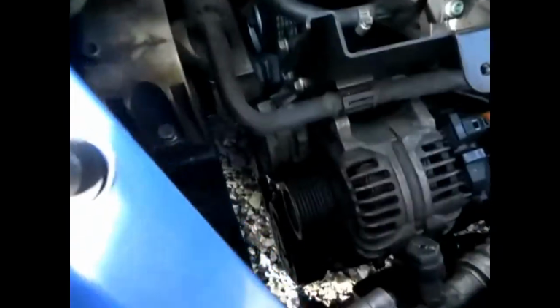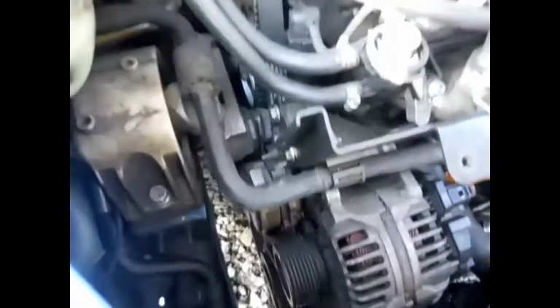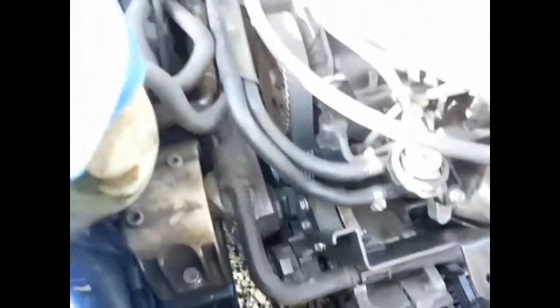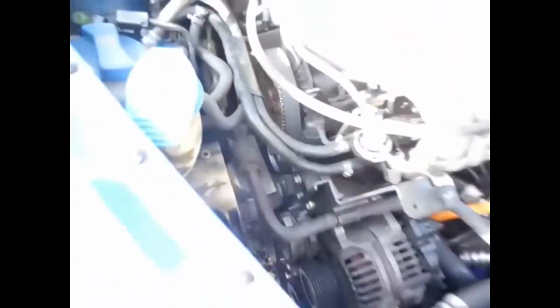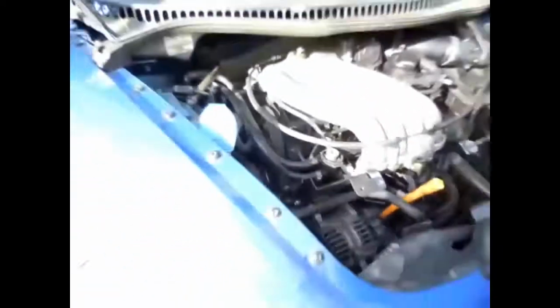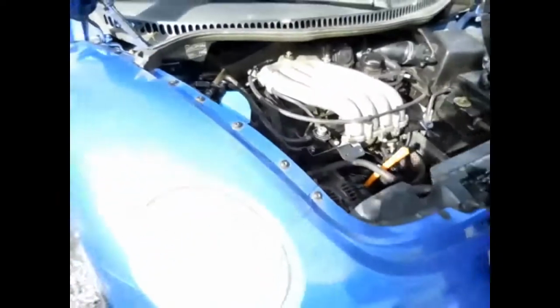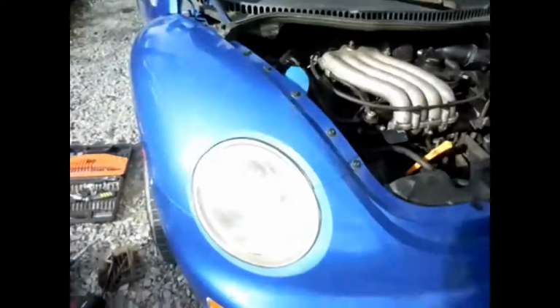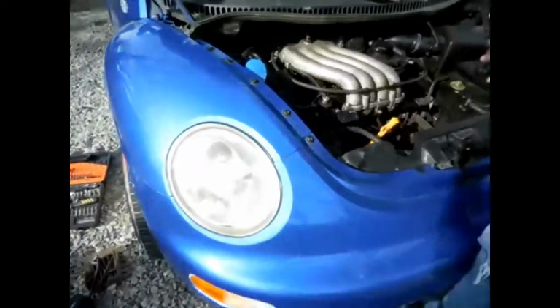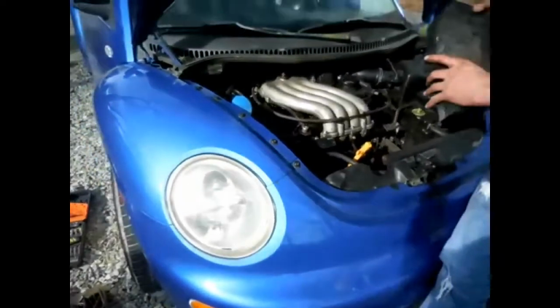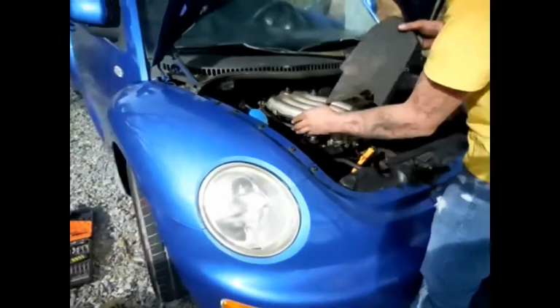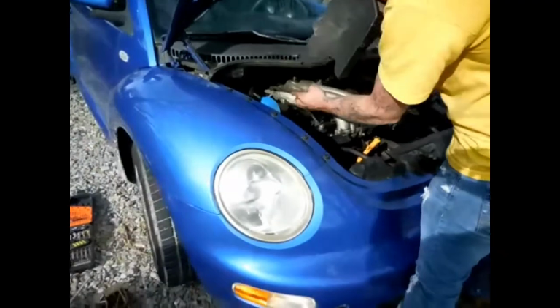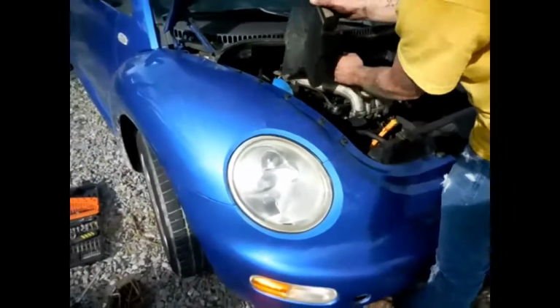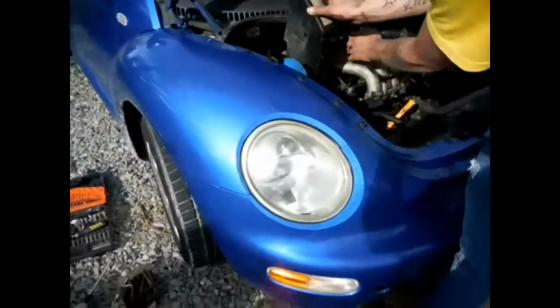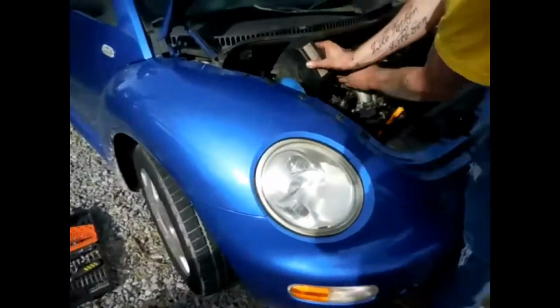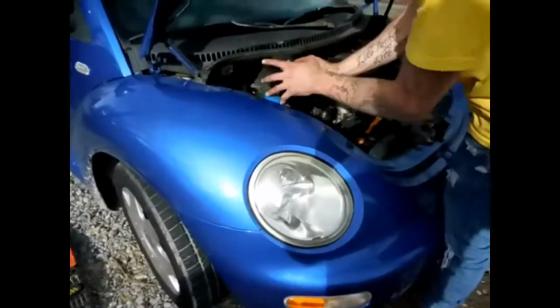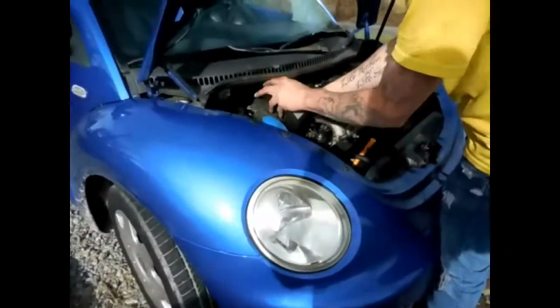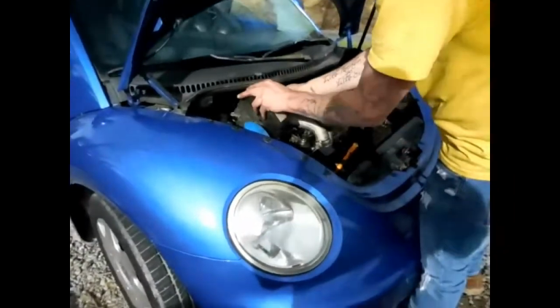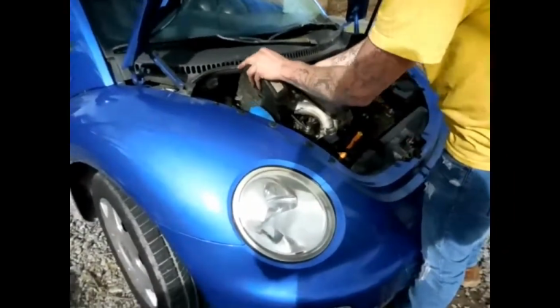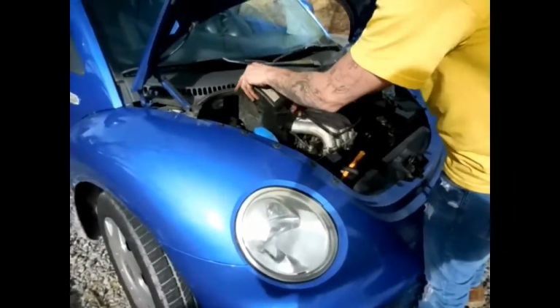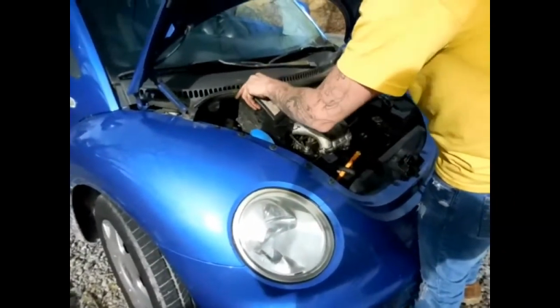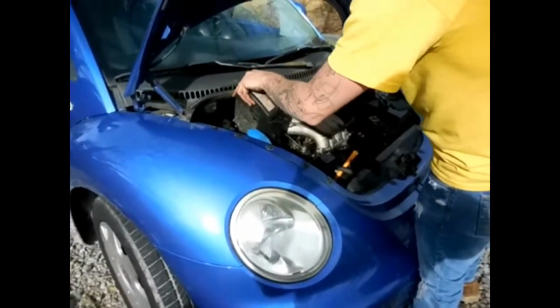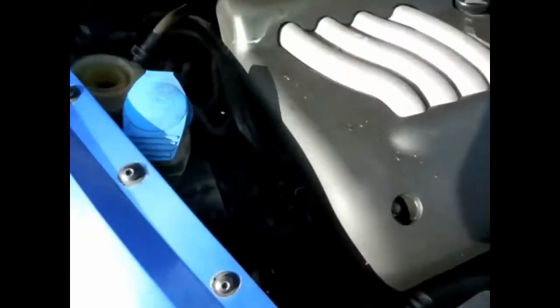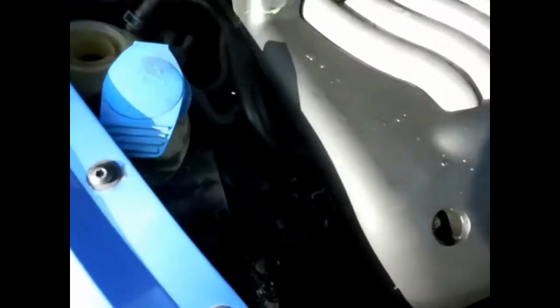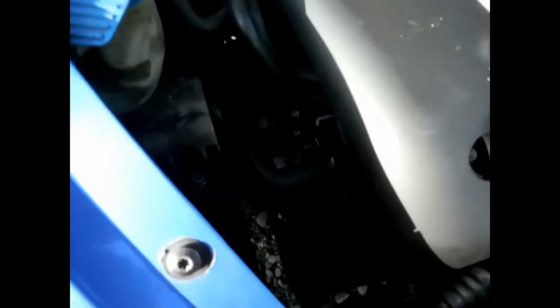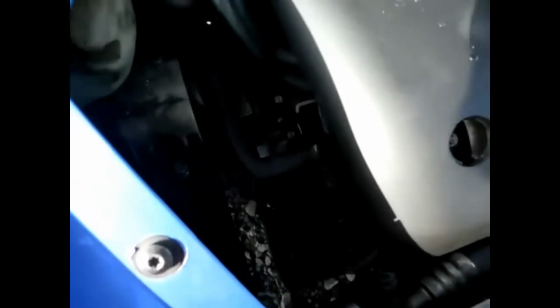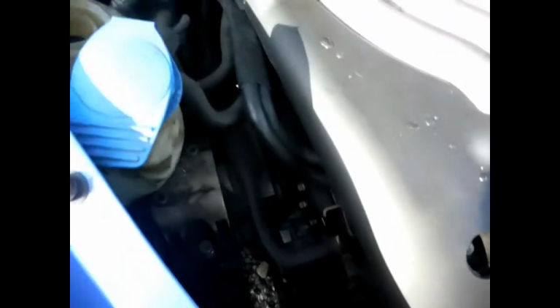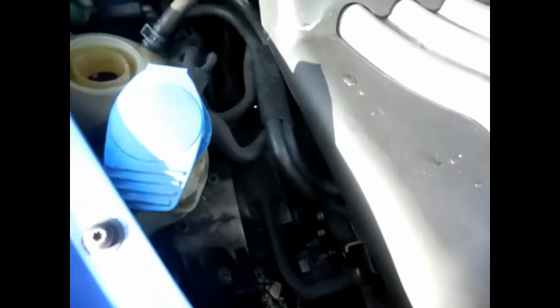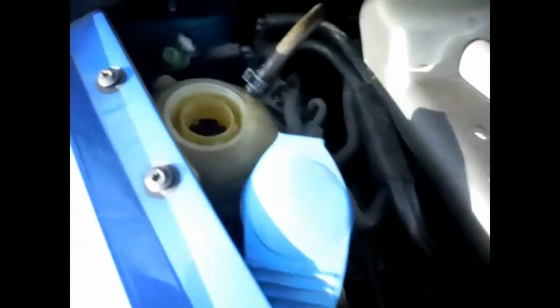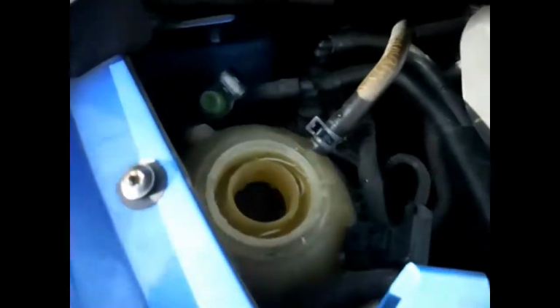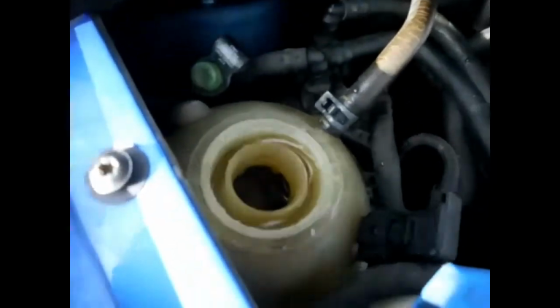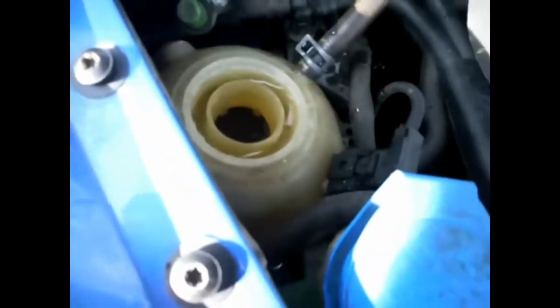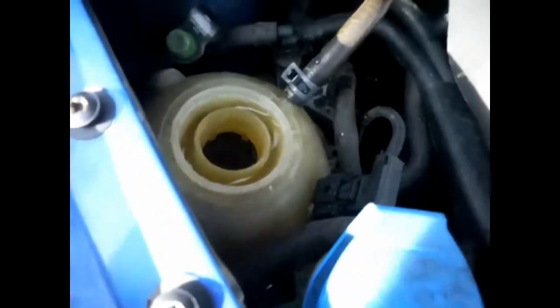It's all back together. He's buttoning up a few little odd ends and it should be running. It's back up and running — time to purge out the system.